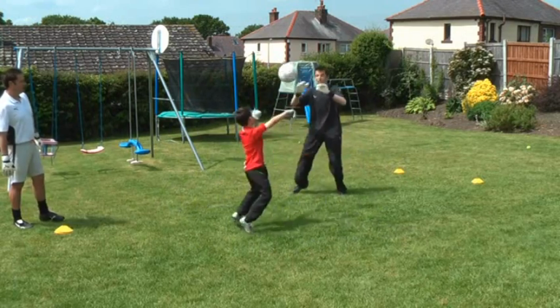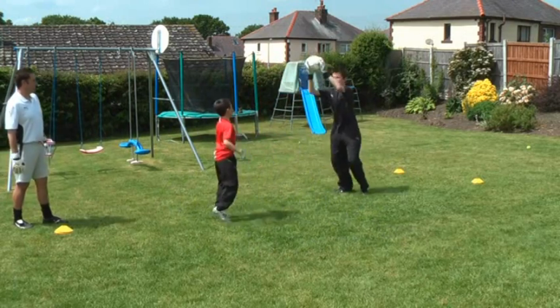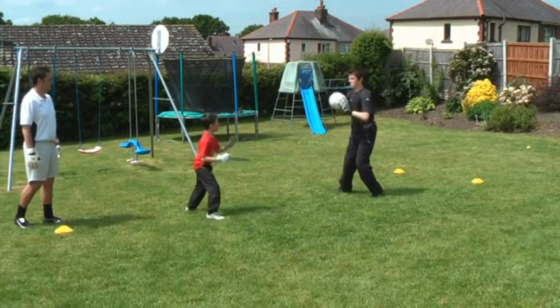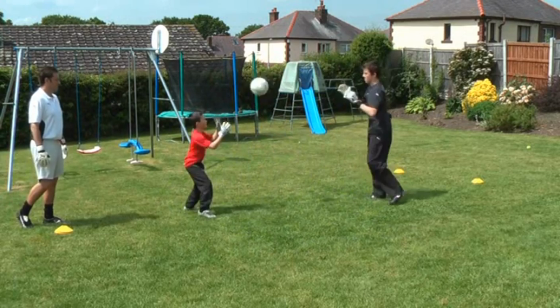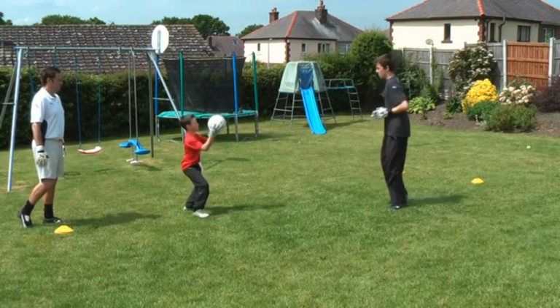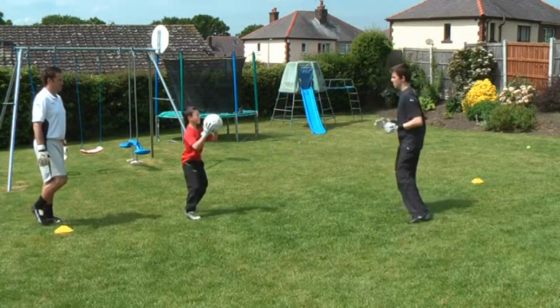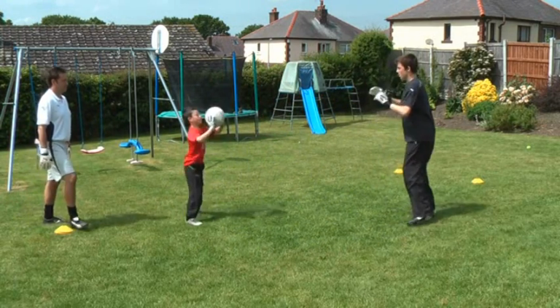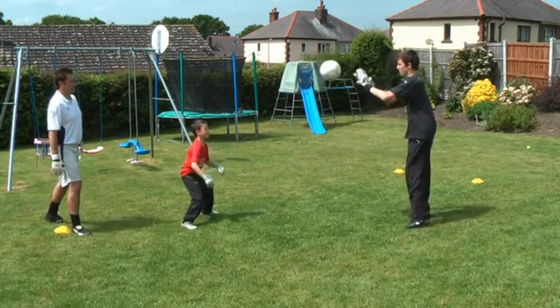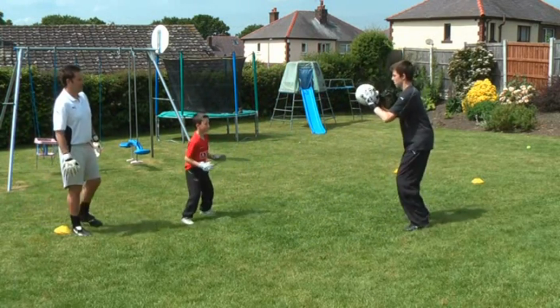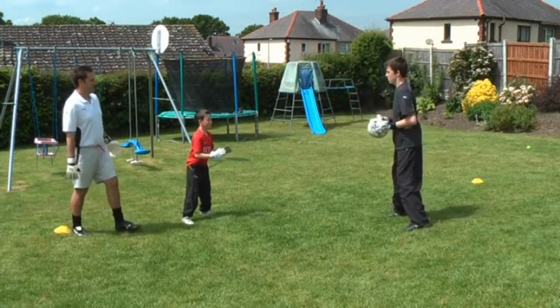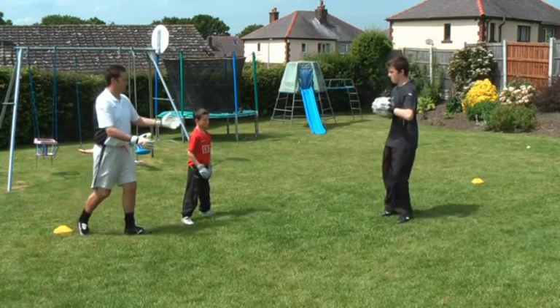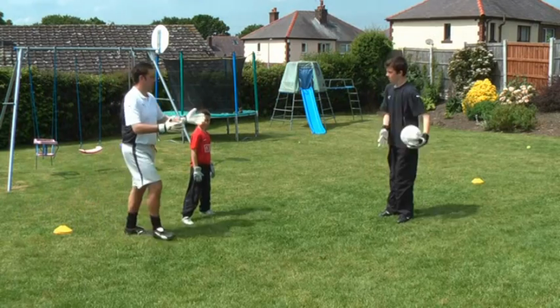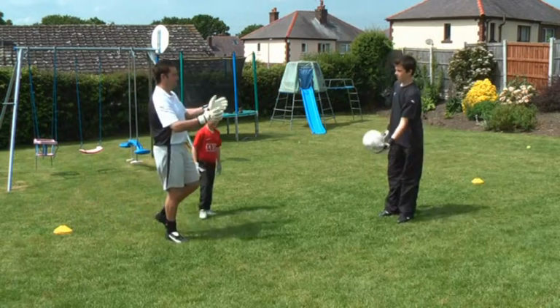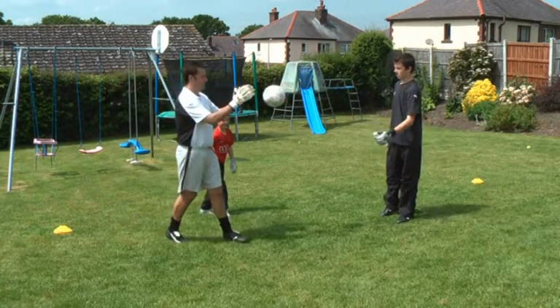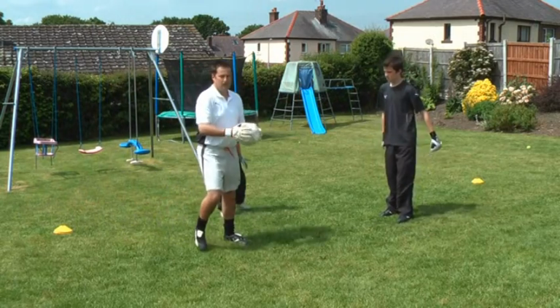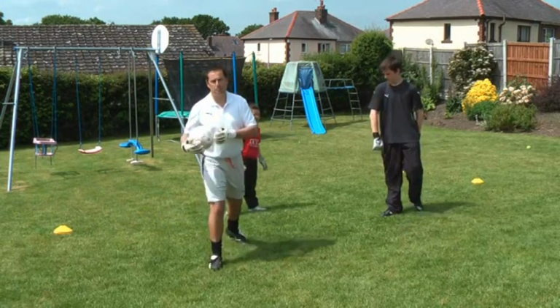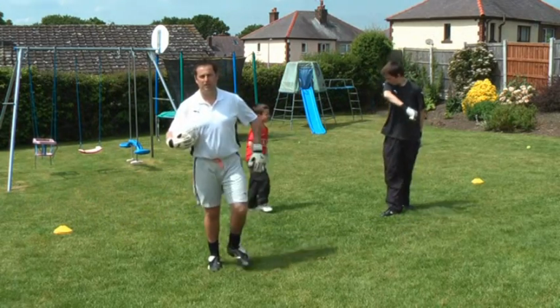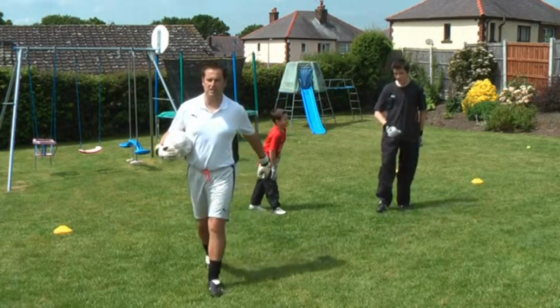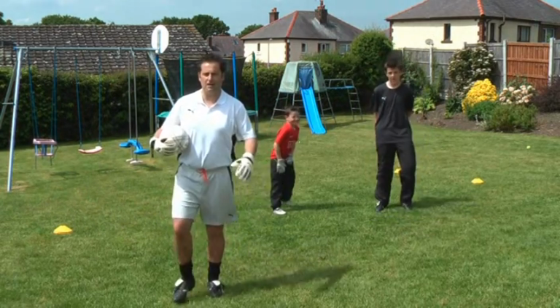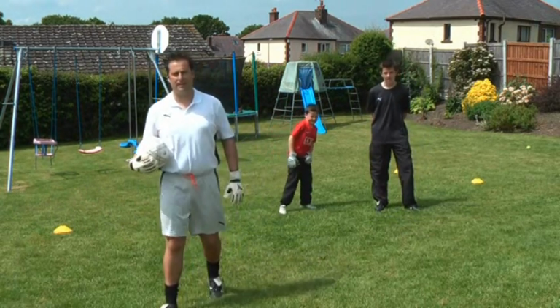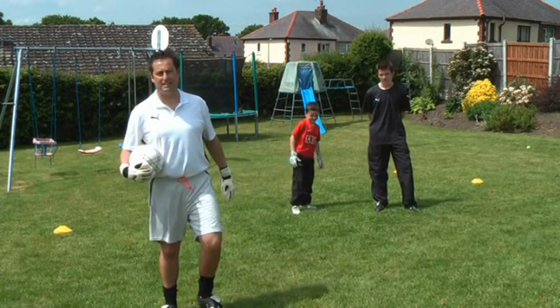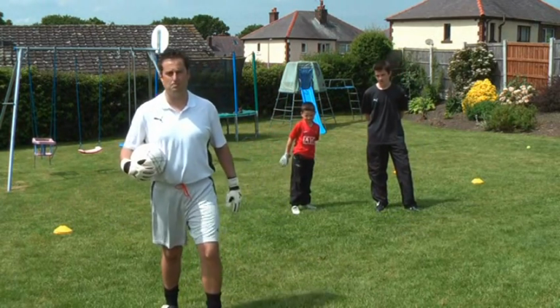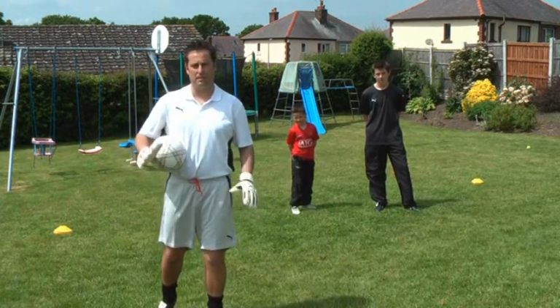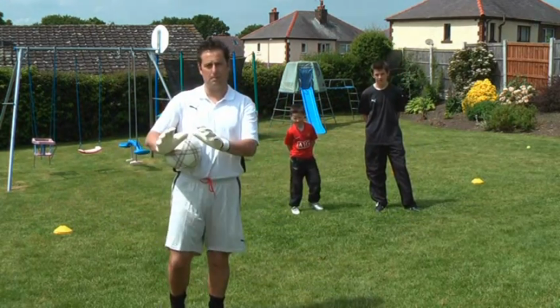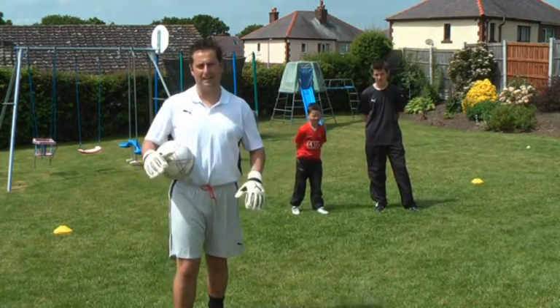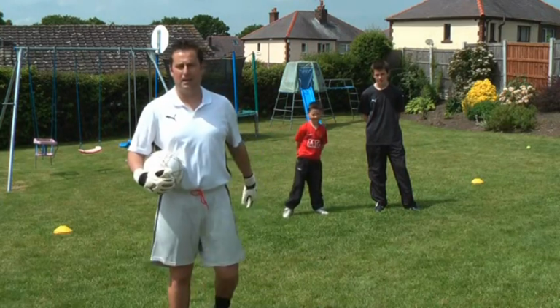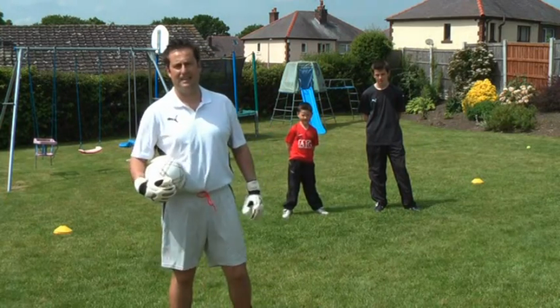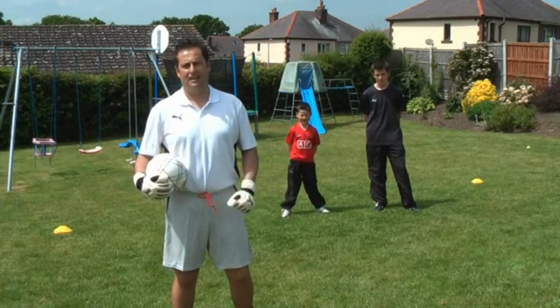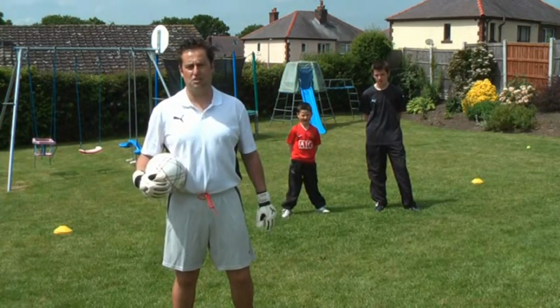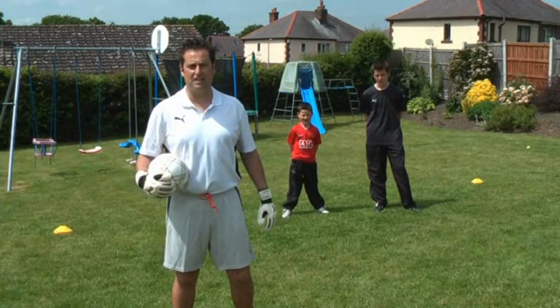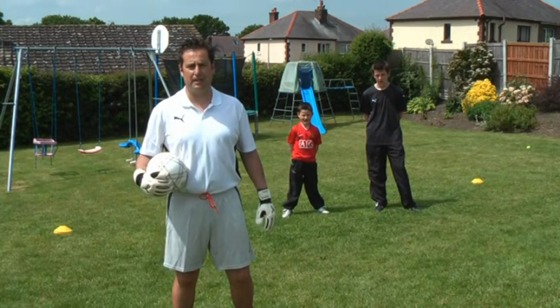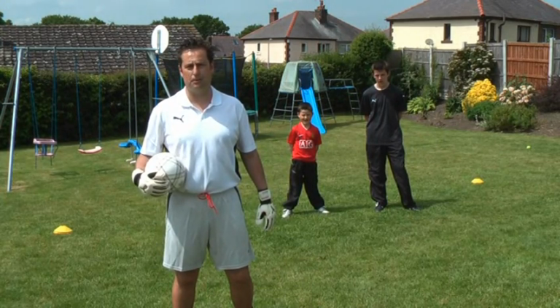Last couple. Important key points there are using the correct technique to catch the ball with a W behind, and you're also standing still when you catch the ball.